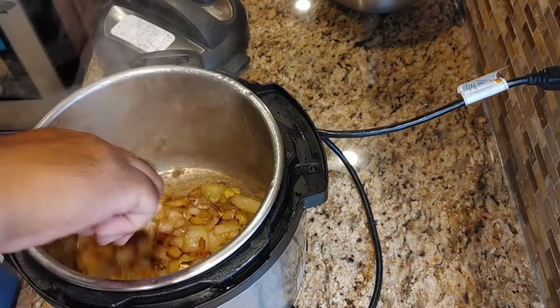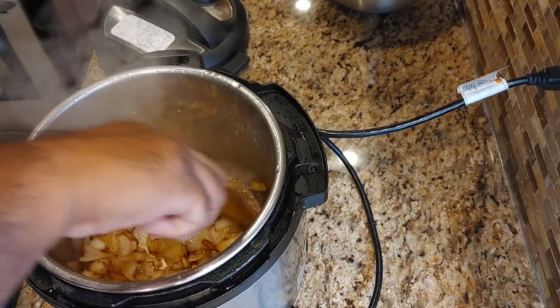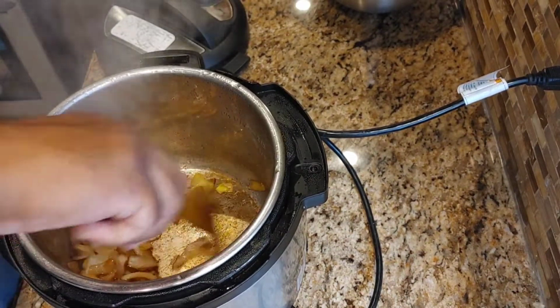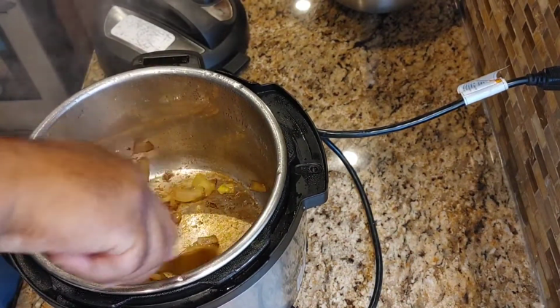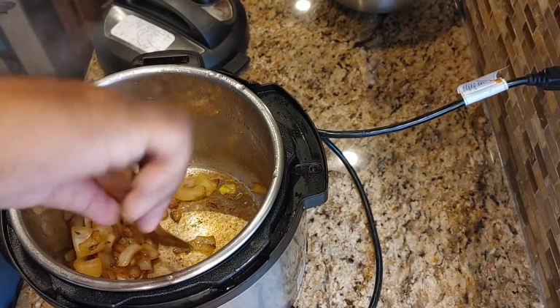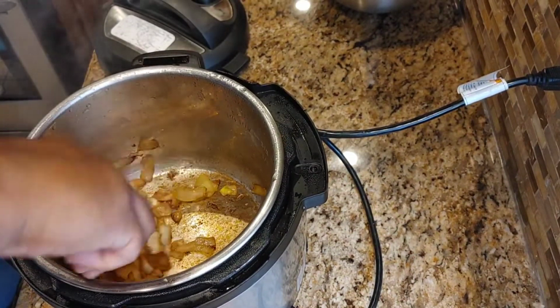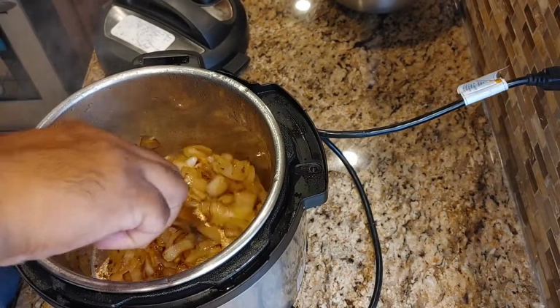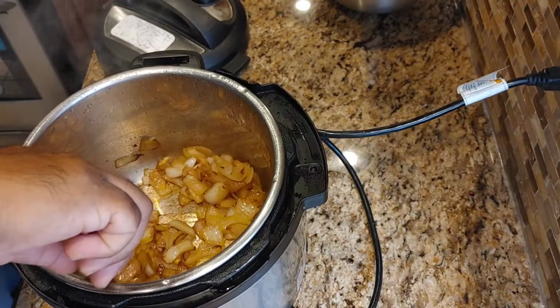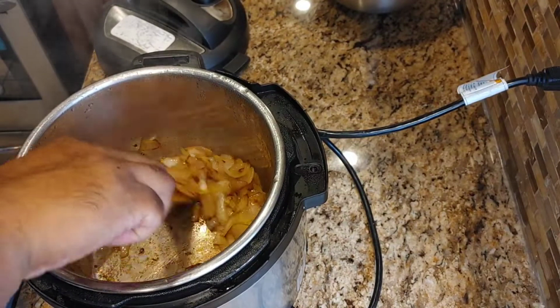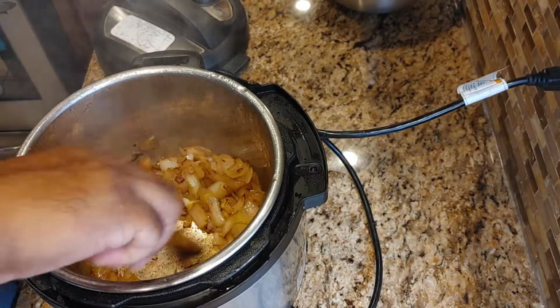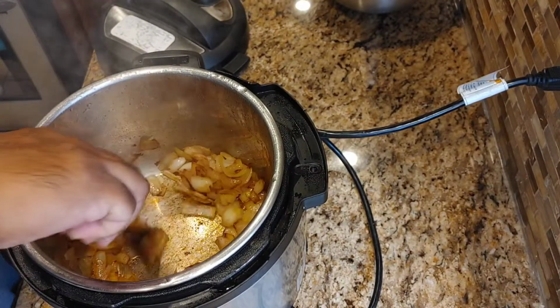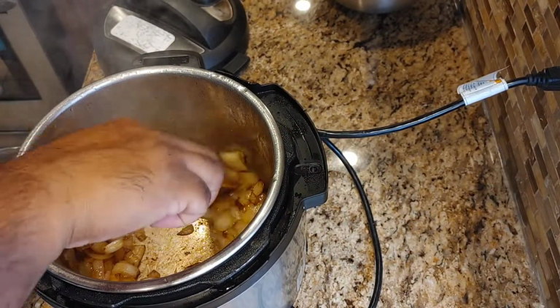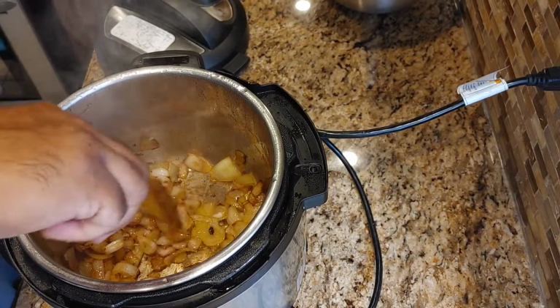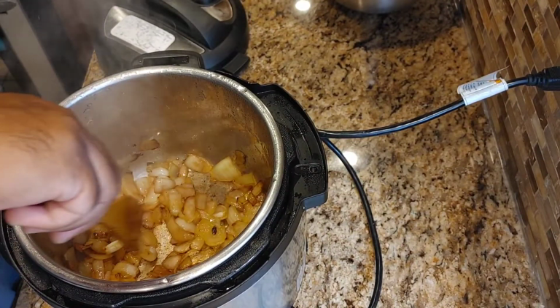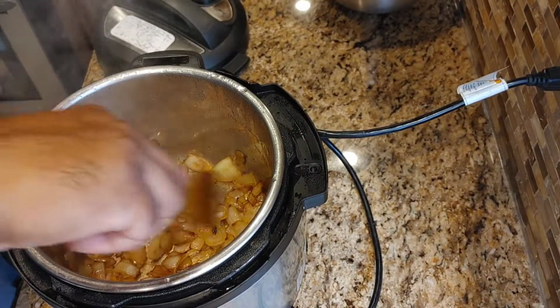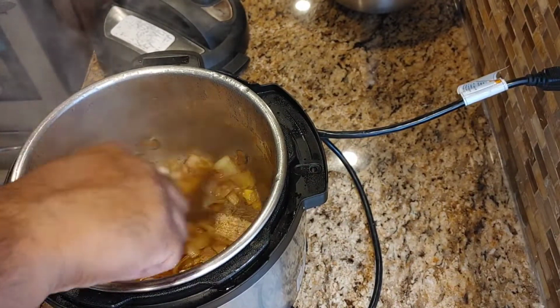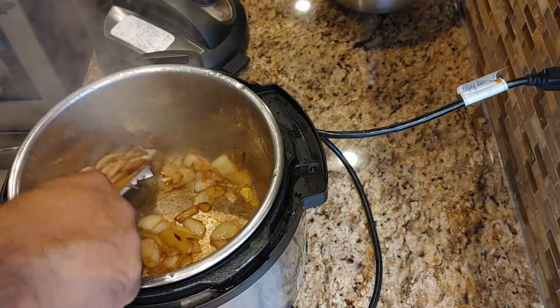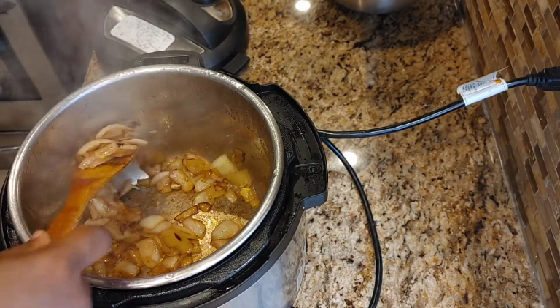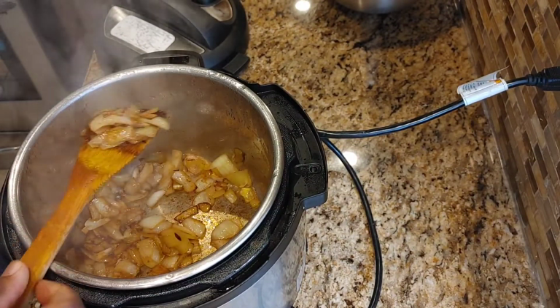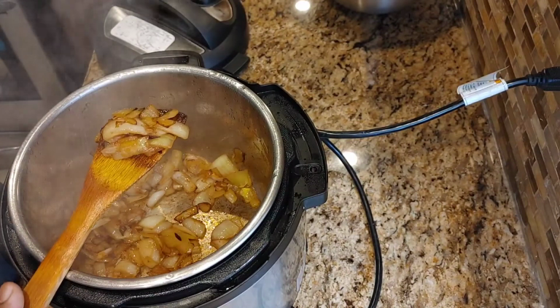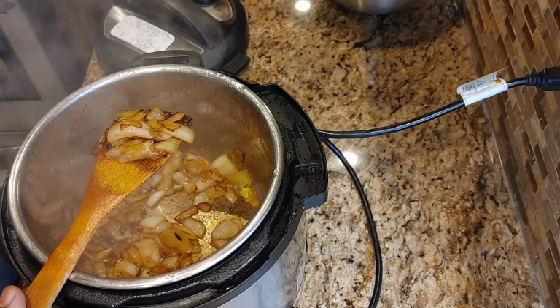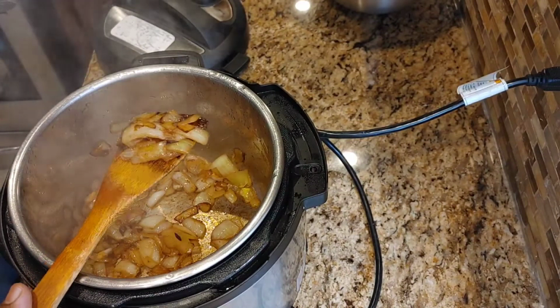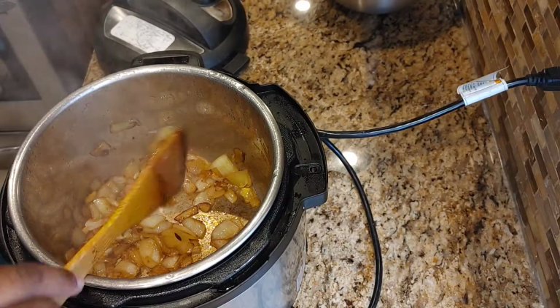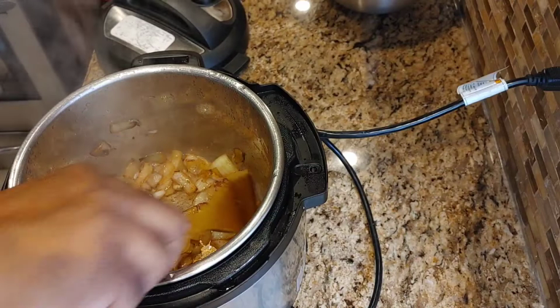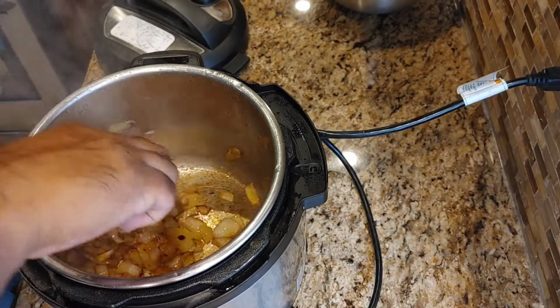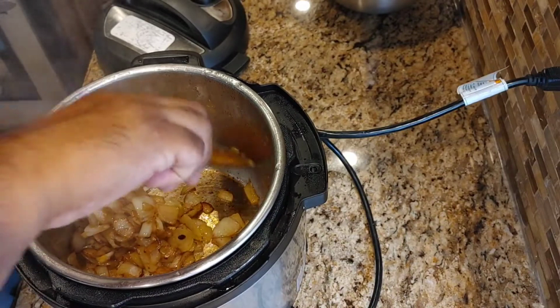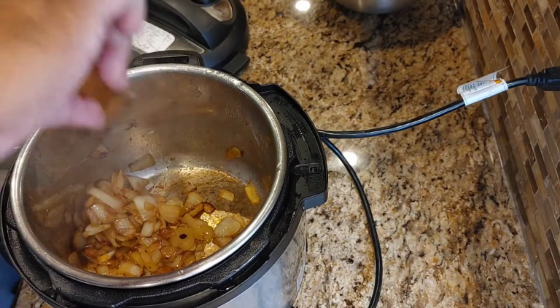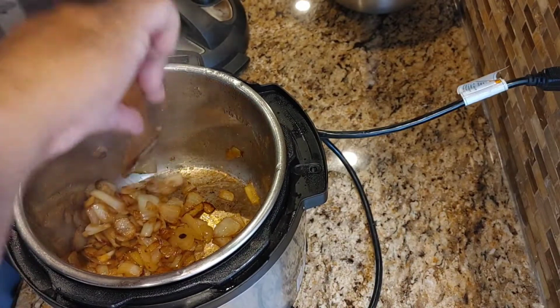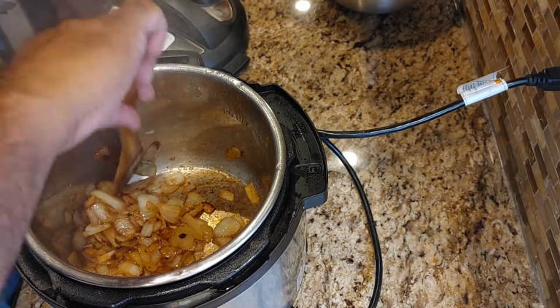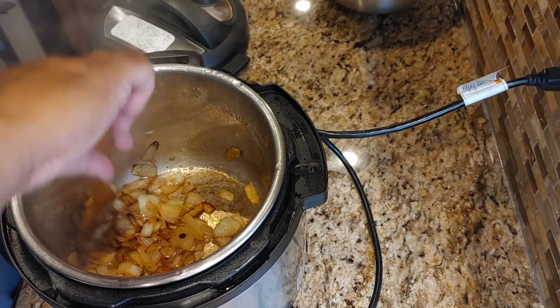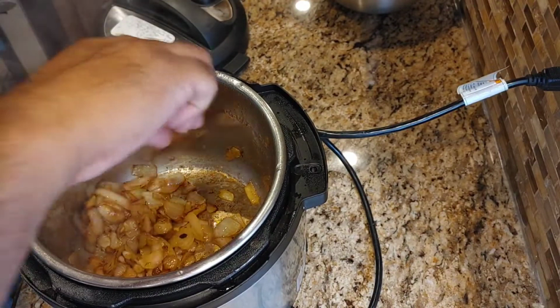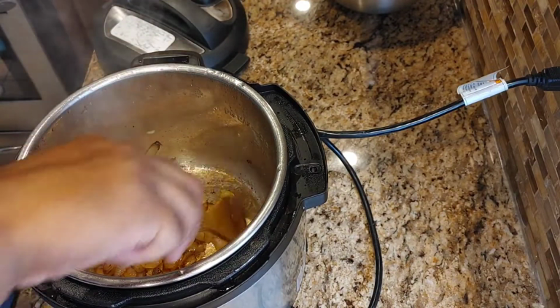It's been cooking for about 13 minutes now and you can see a nice brown color. Now we're going to add in the beef.